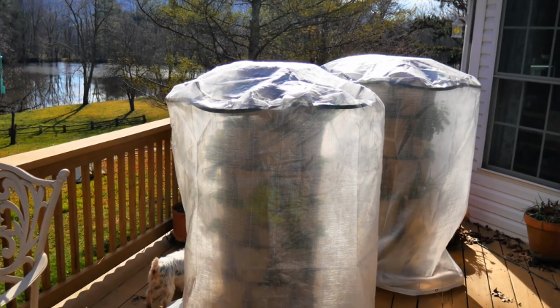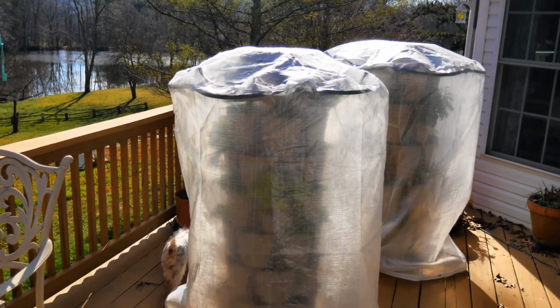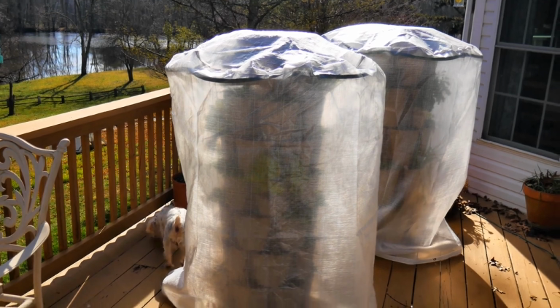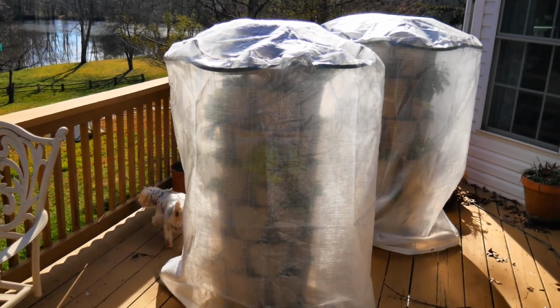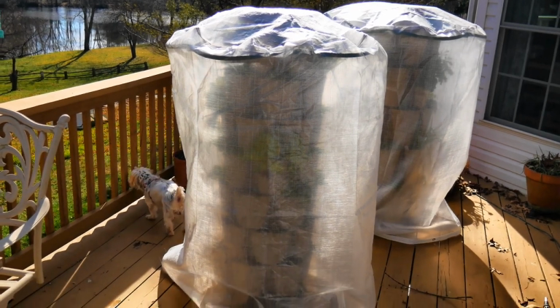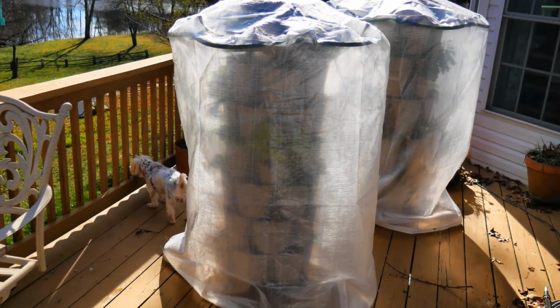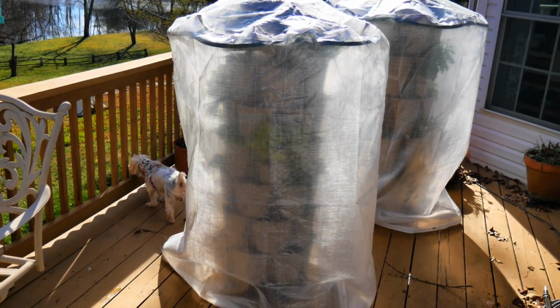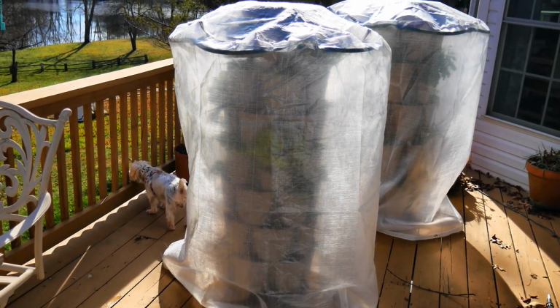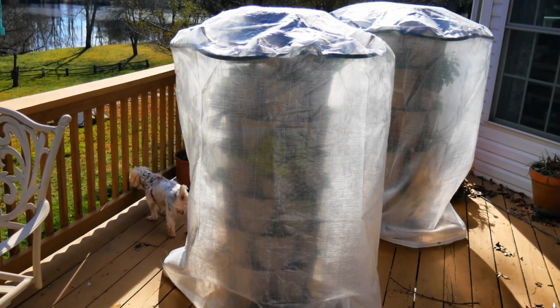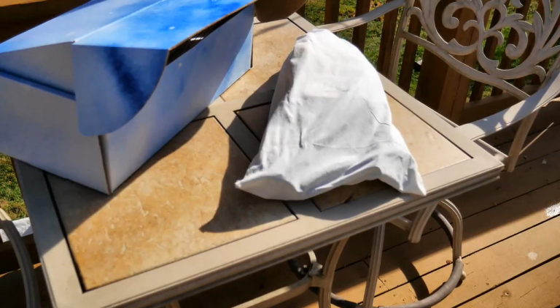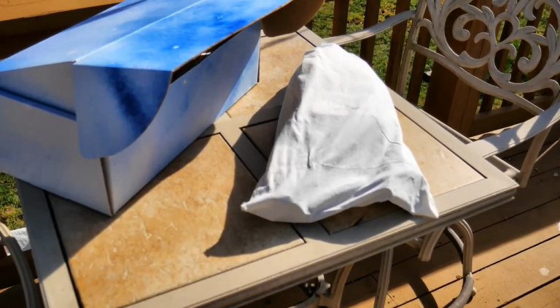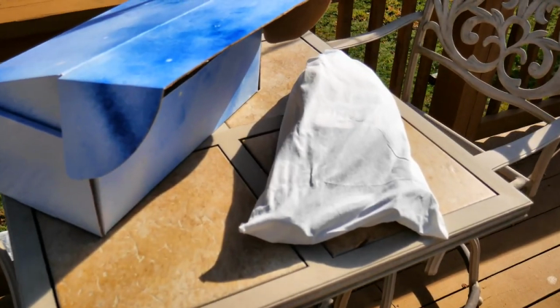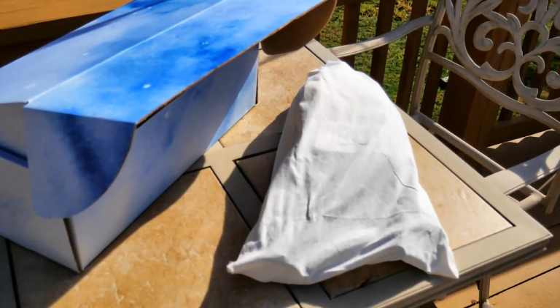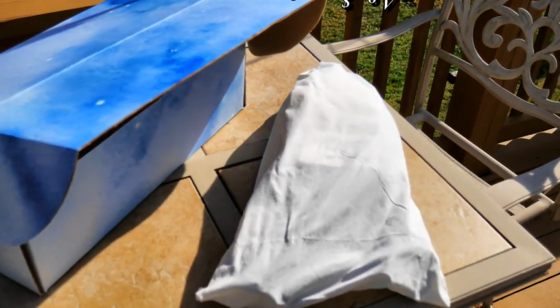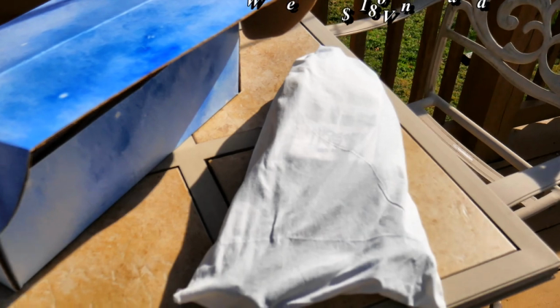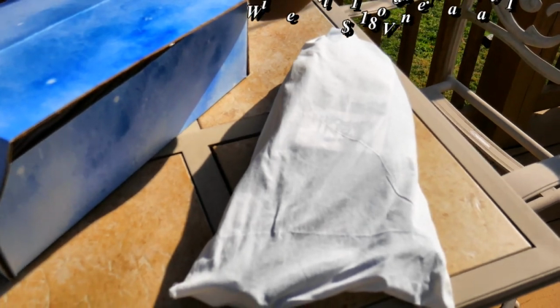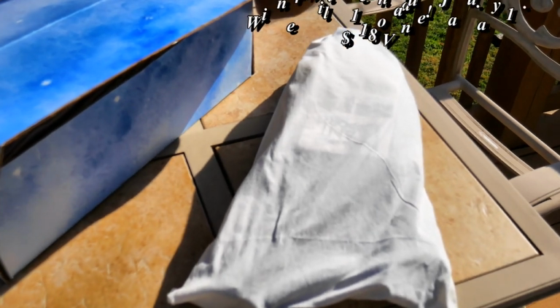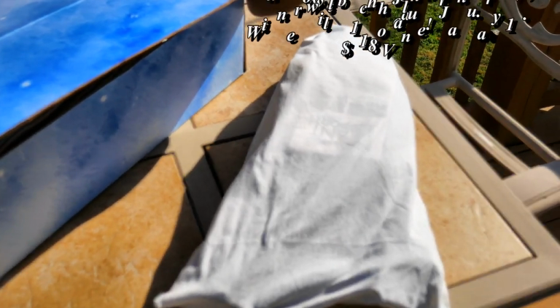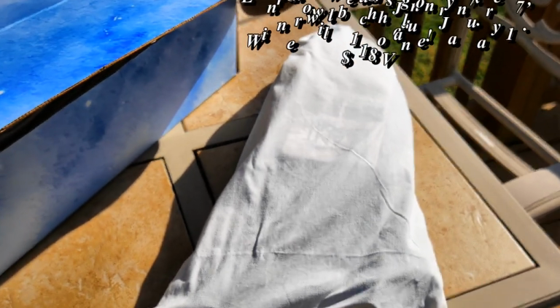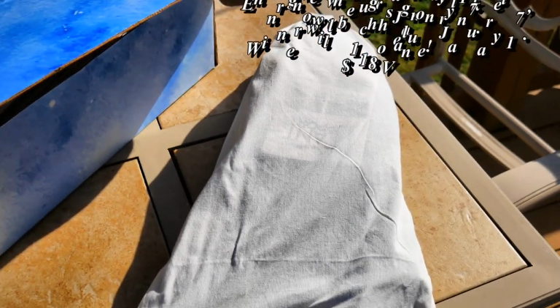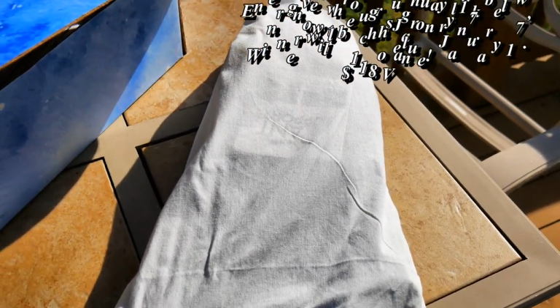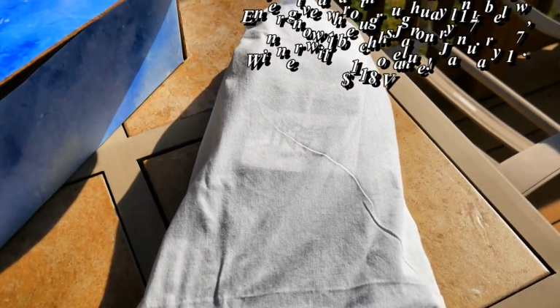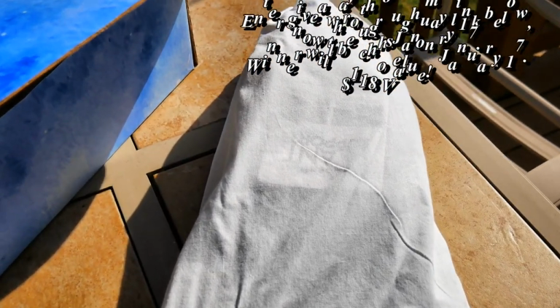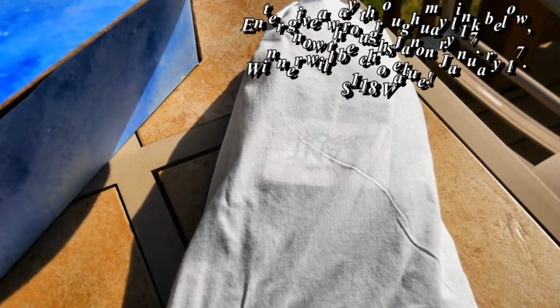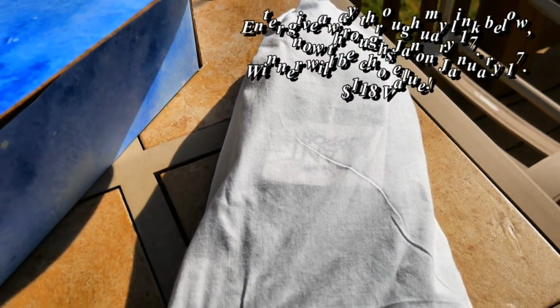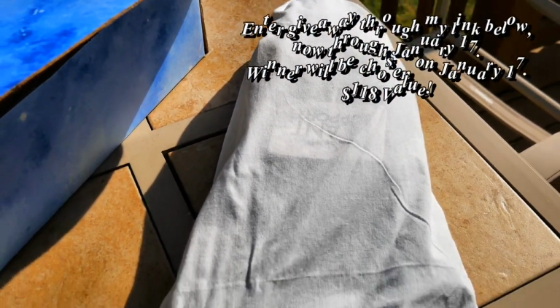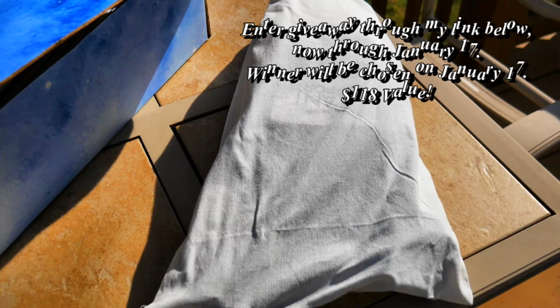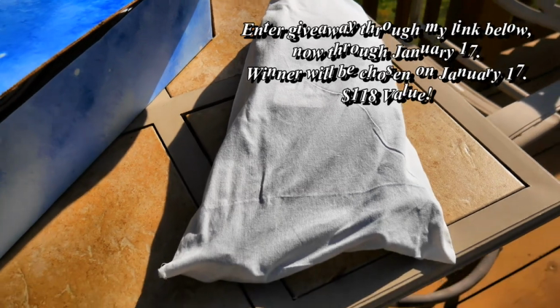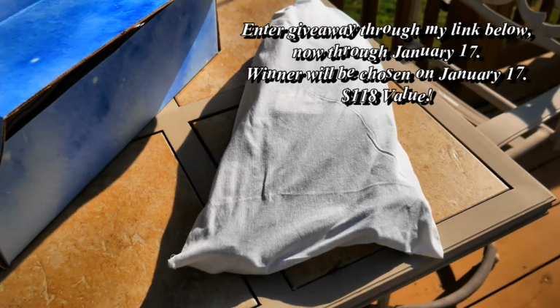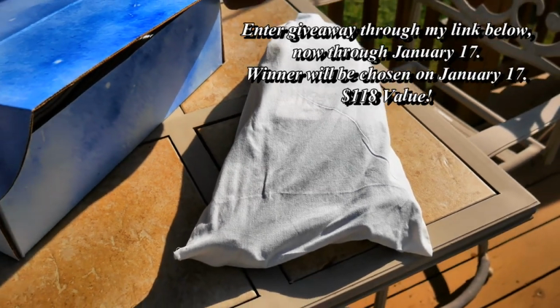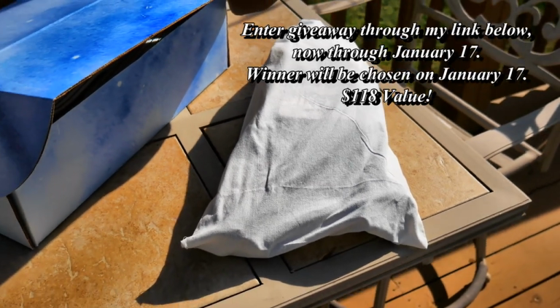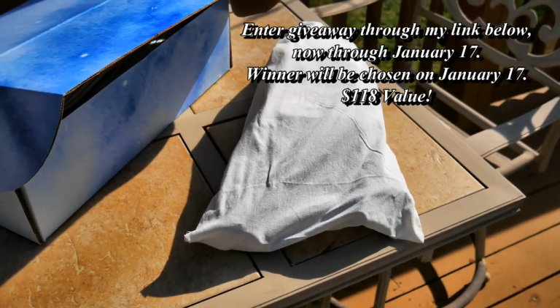I'll show you my Greenstock frost covers here in just a bit. Let me show you what the giveaway includes — that's three of these plant supports here, which come in their own storage bag so you can put them away when you're not using them.